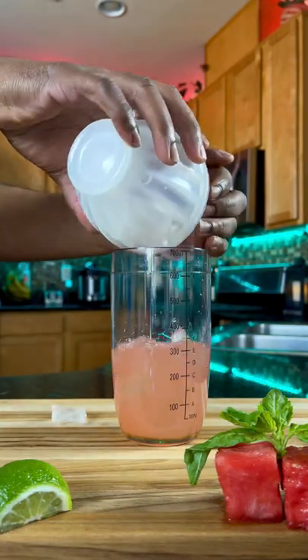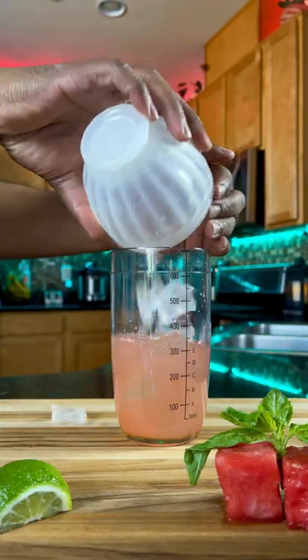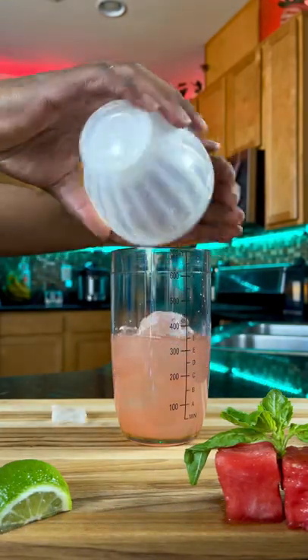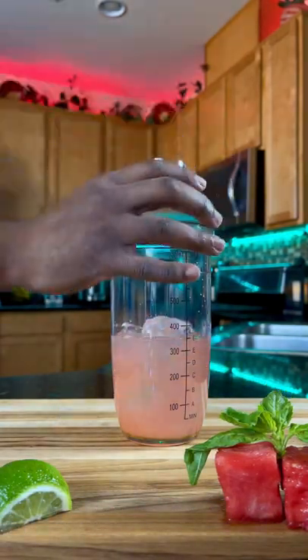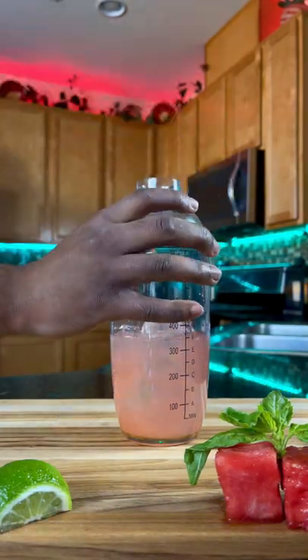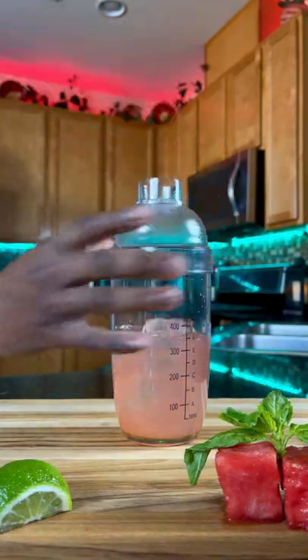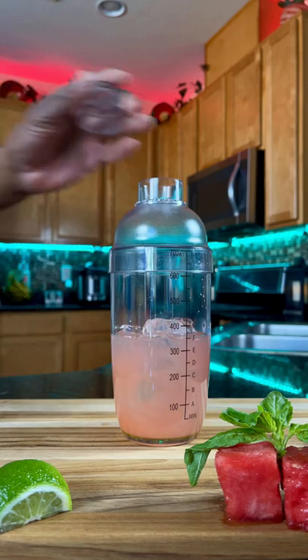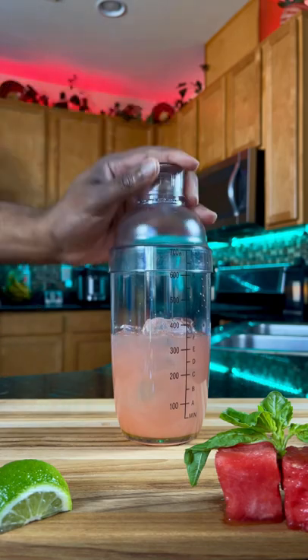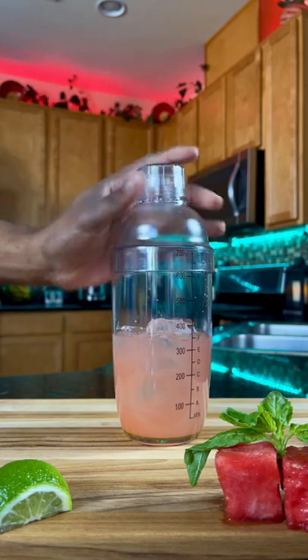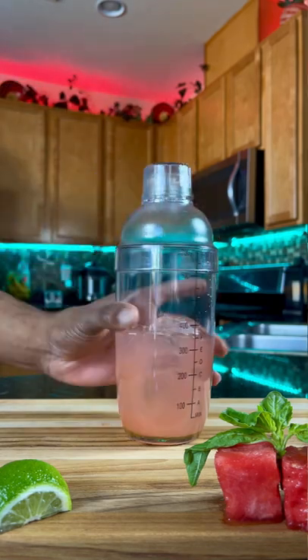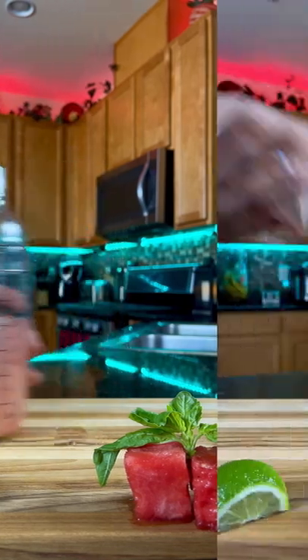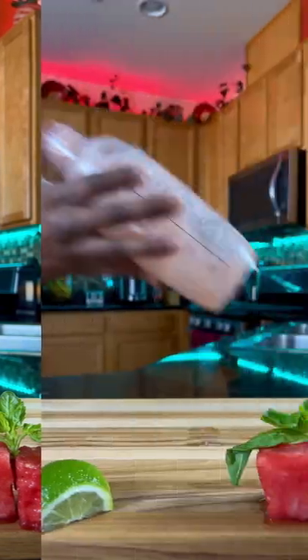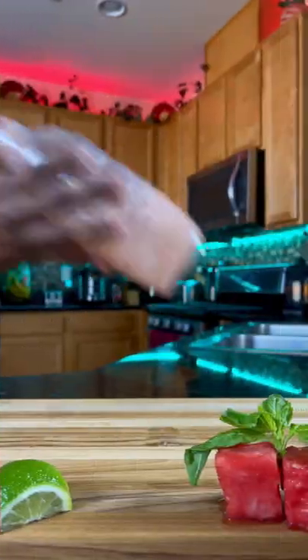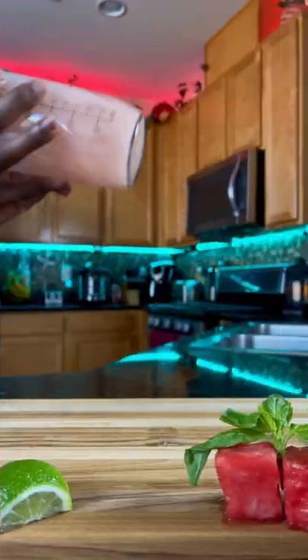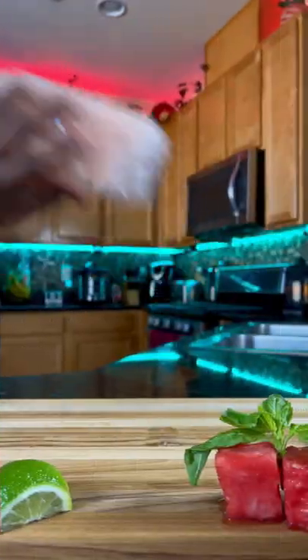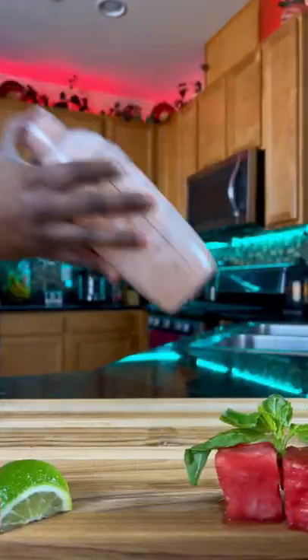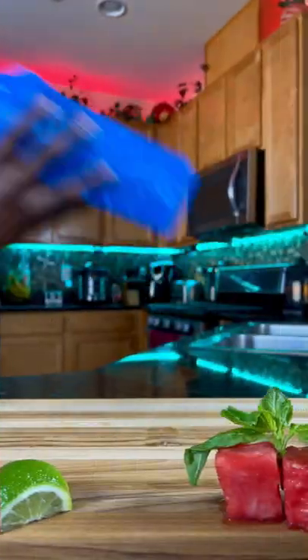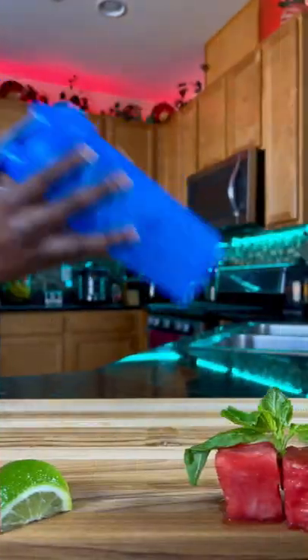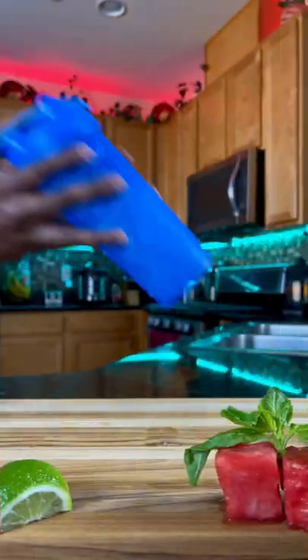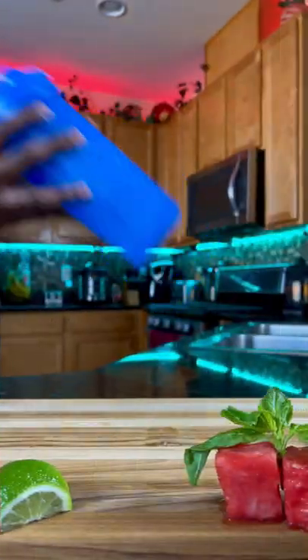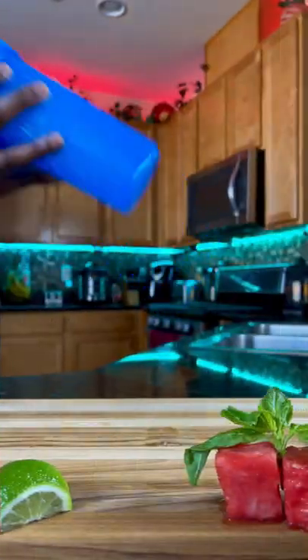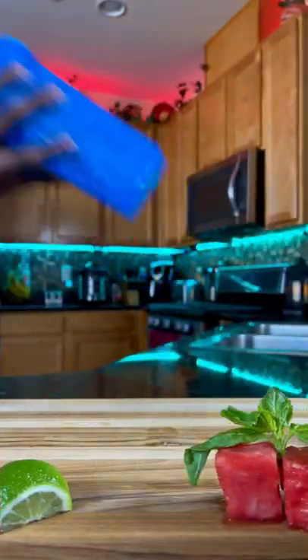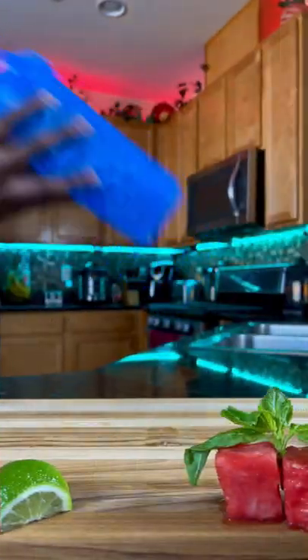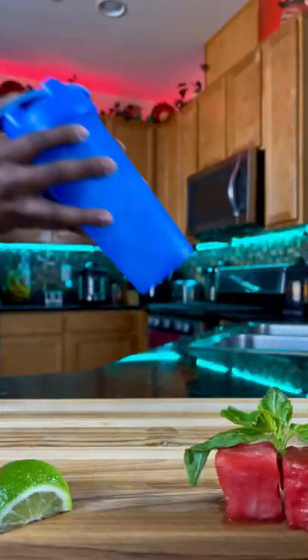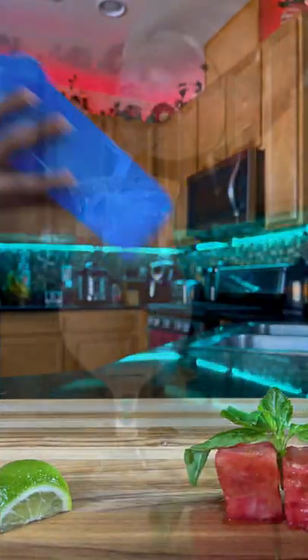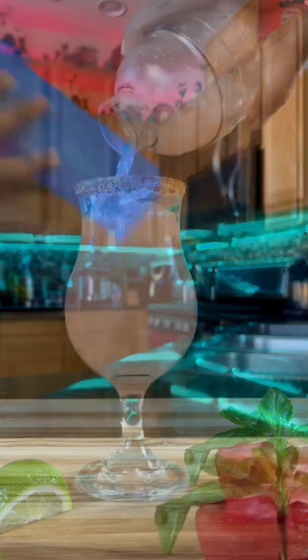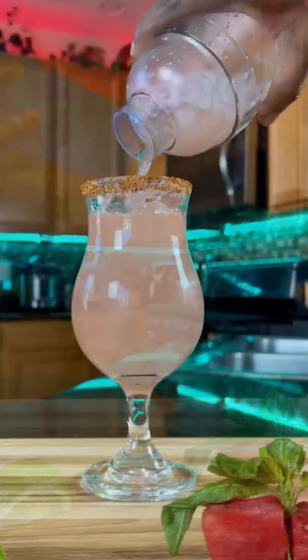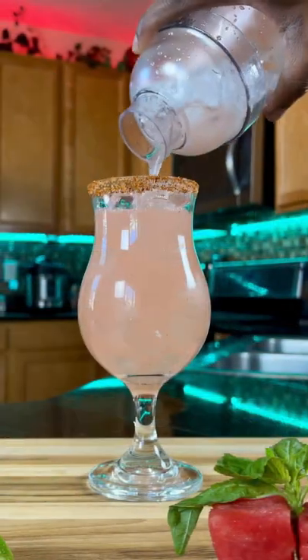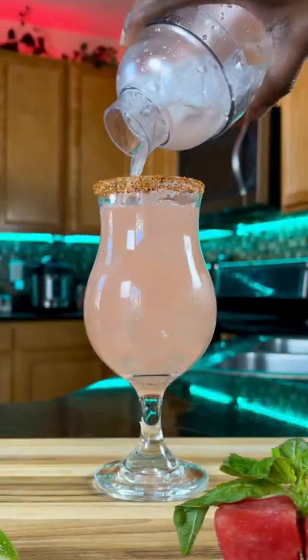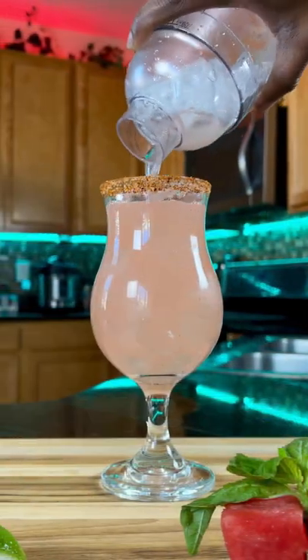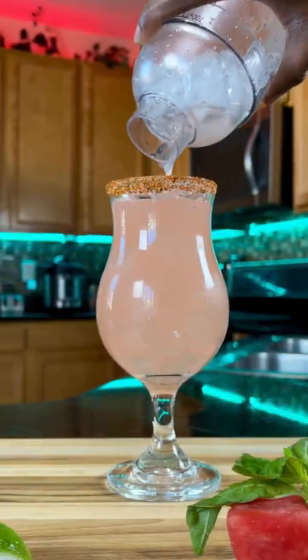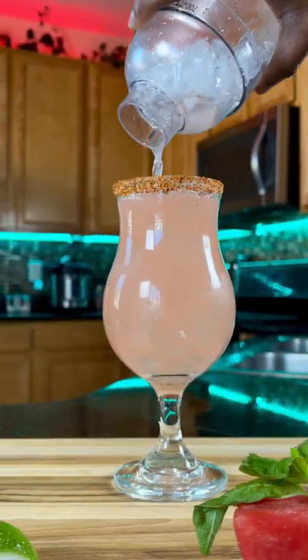Now let's shake and strain this over fresh ice. If you don't have a dedicated bar shaker, just use a protein shaker cup and it works the same. It's all good because we're at home.